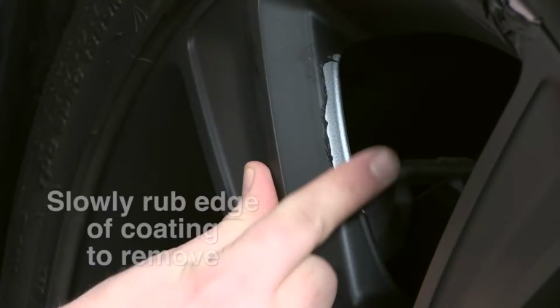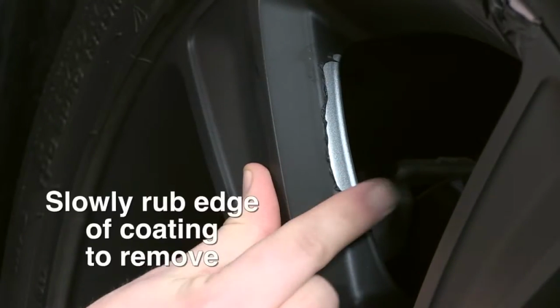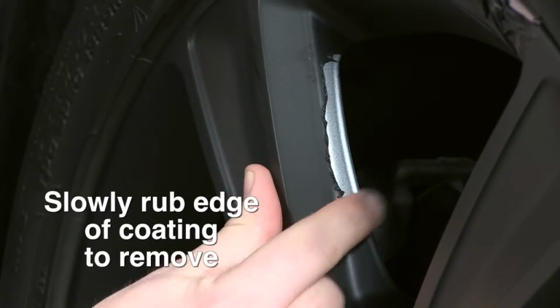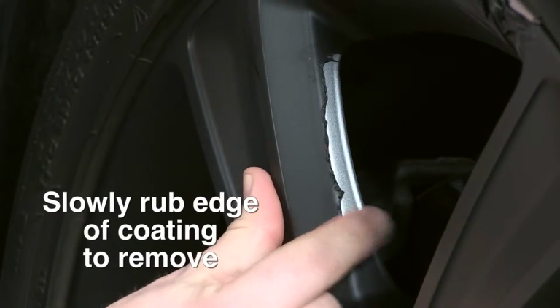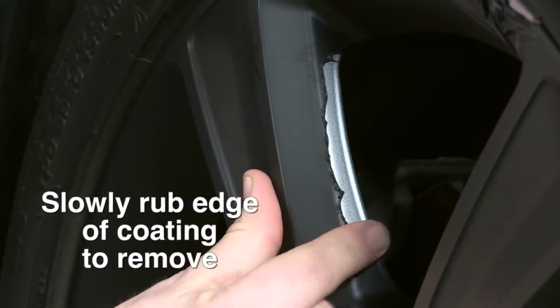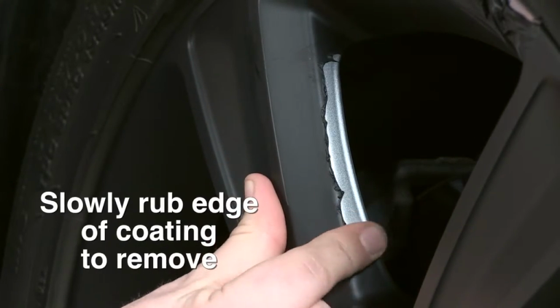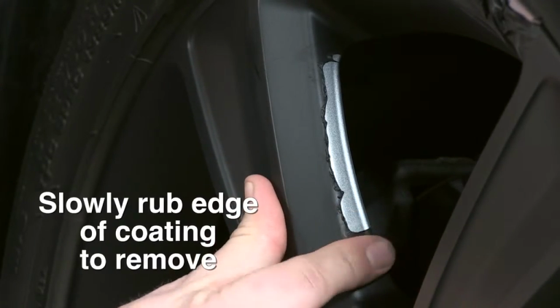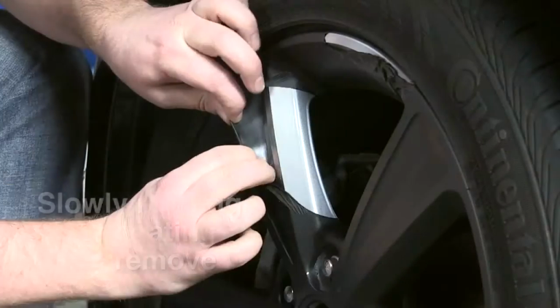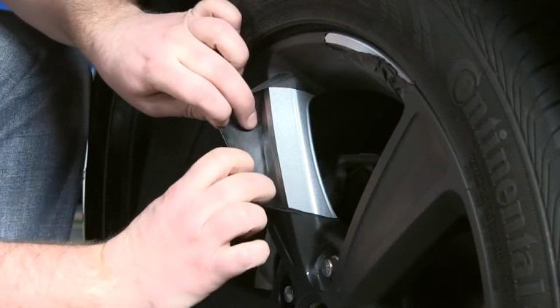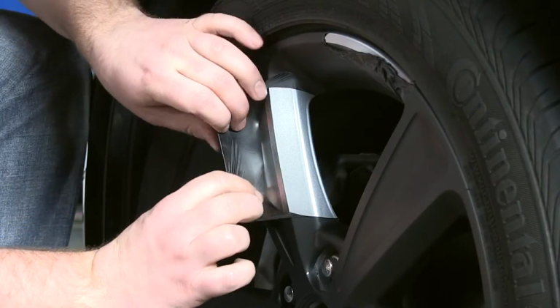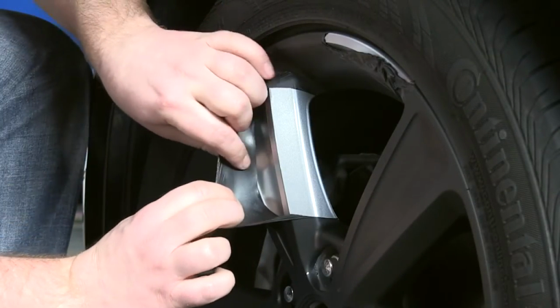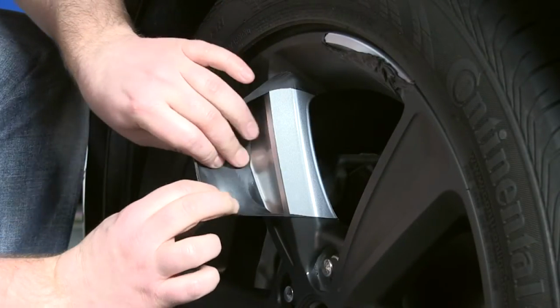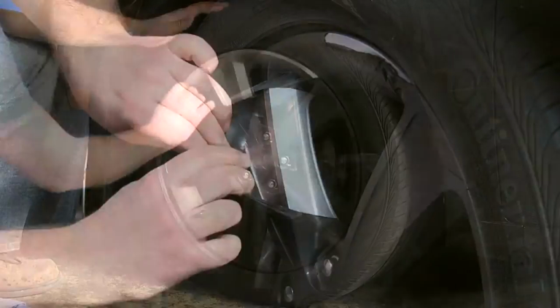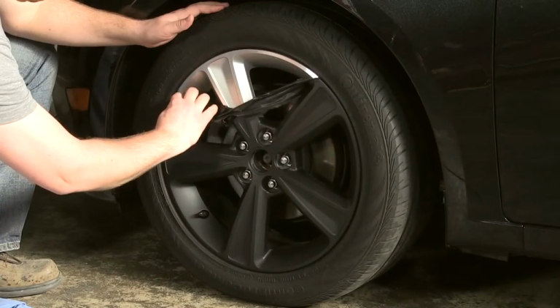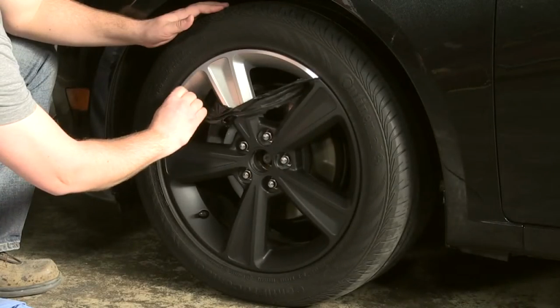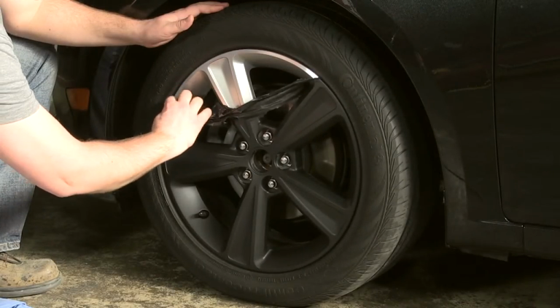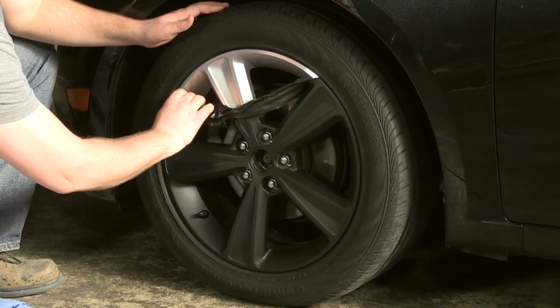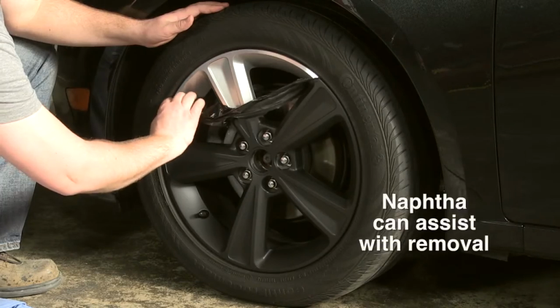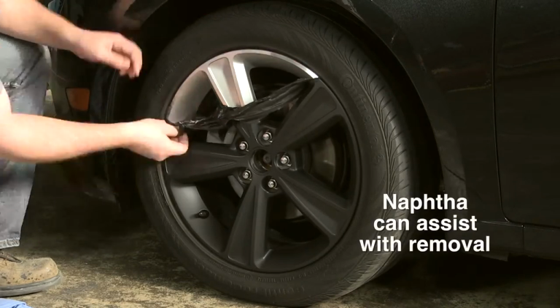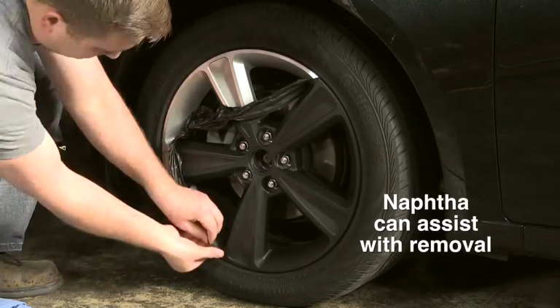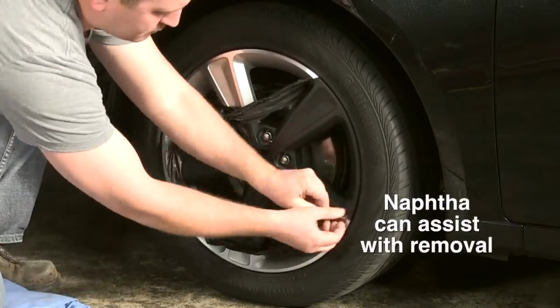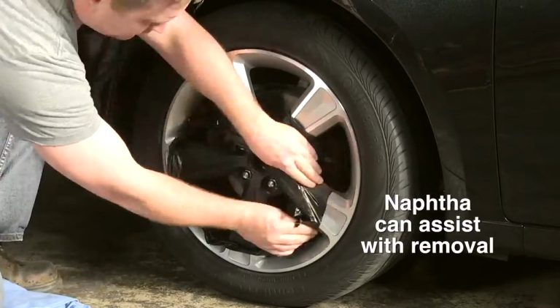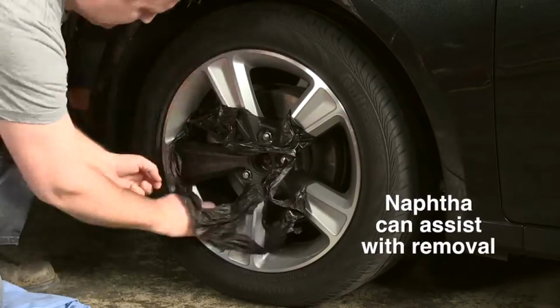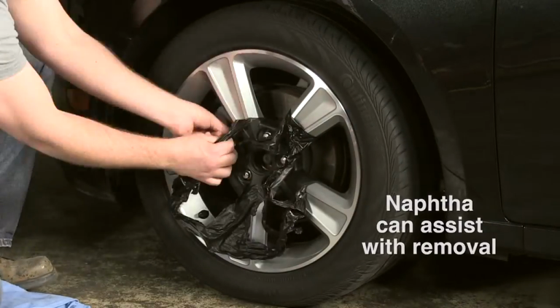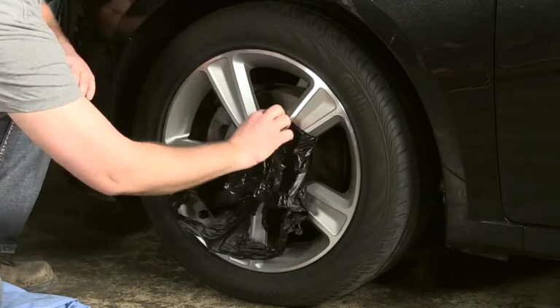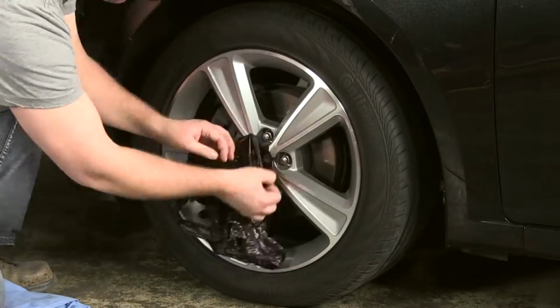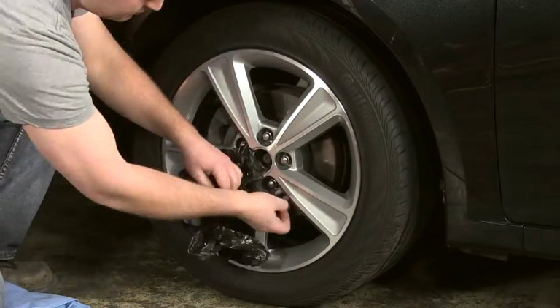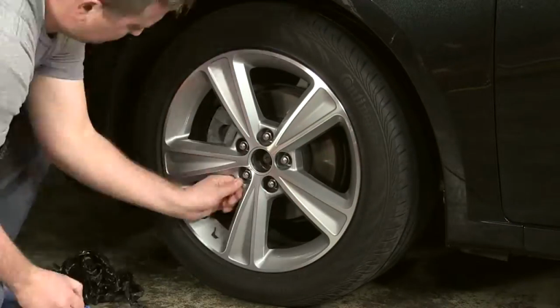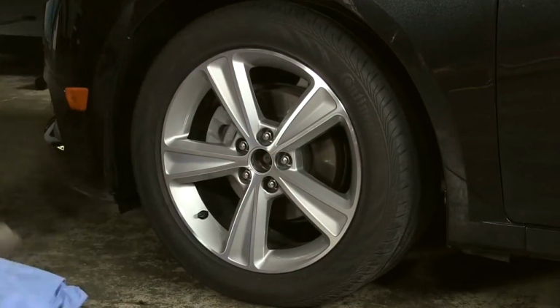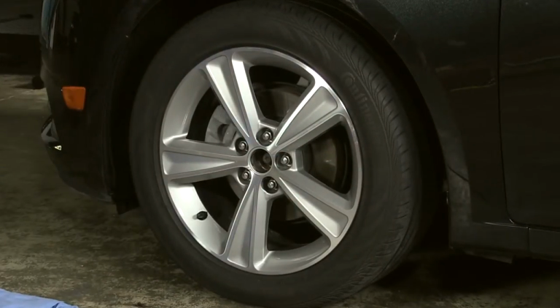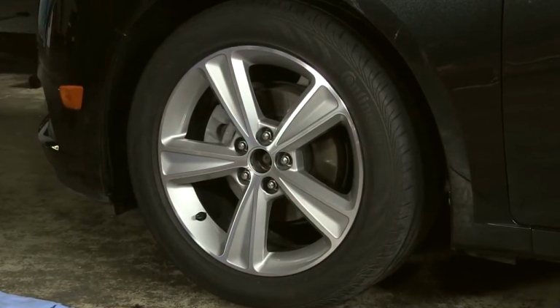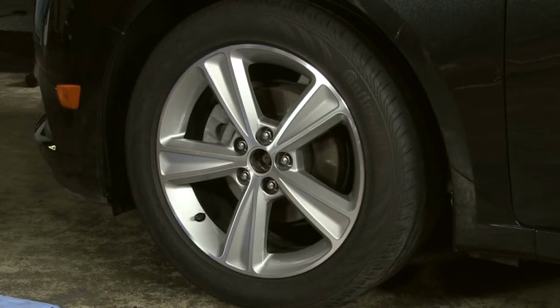Once you've decided to remove Peel Coat, begin at one edge and slowly rub the coating until it begins to peel off. The coating should come off in large pieces.